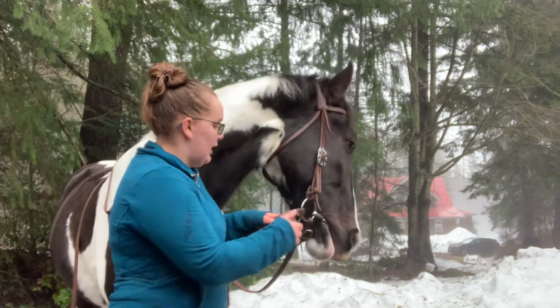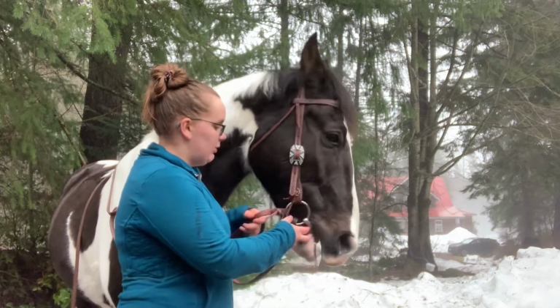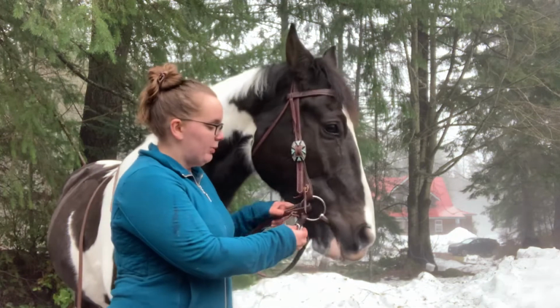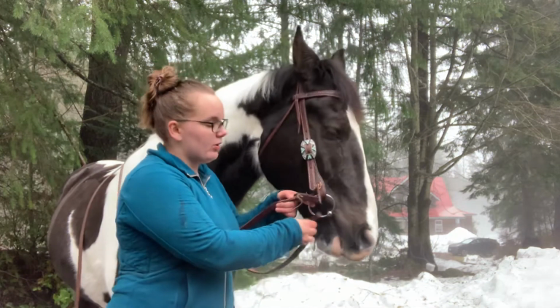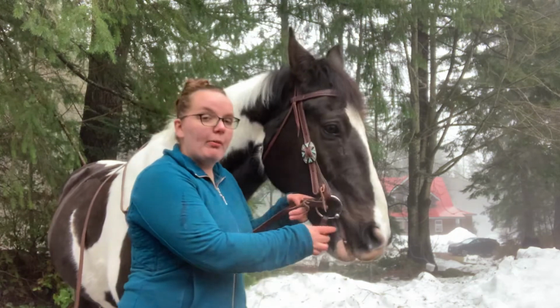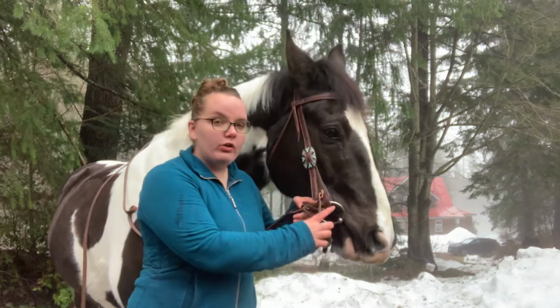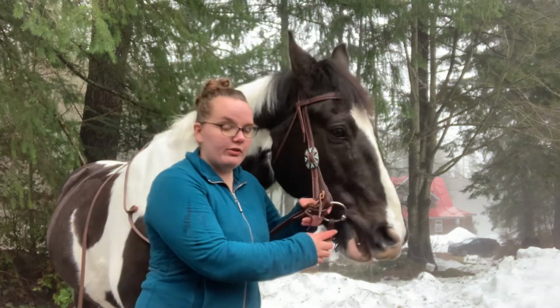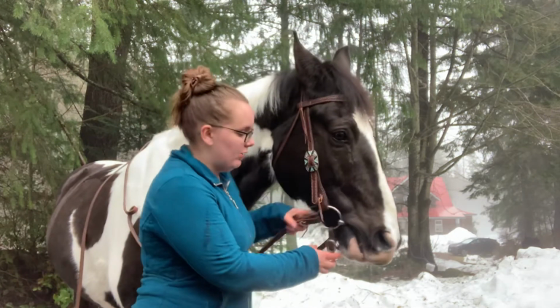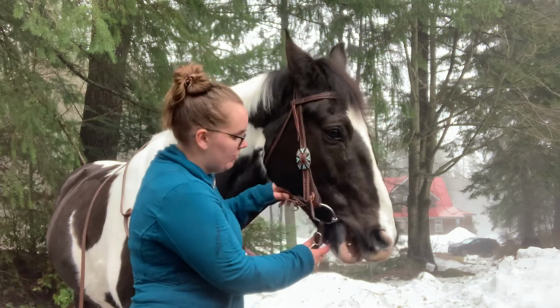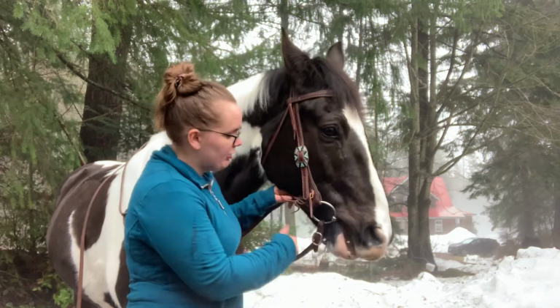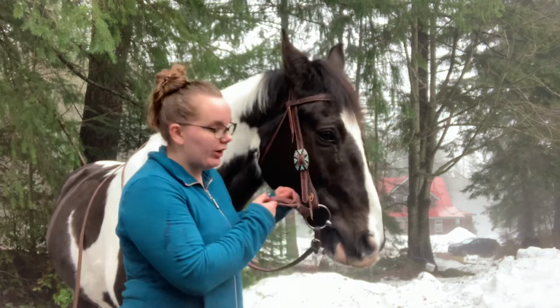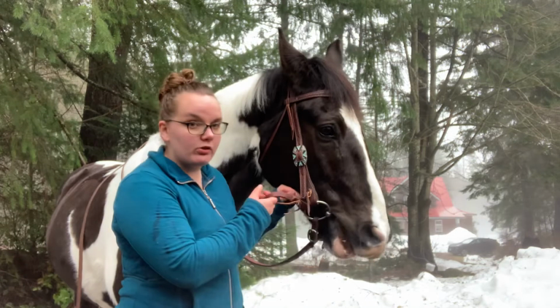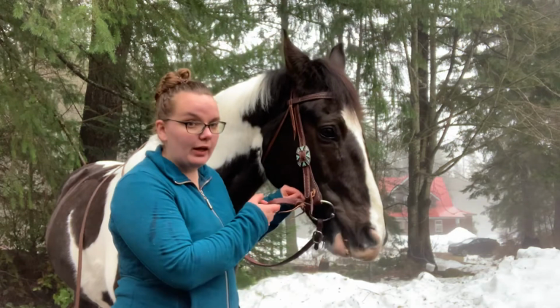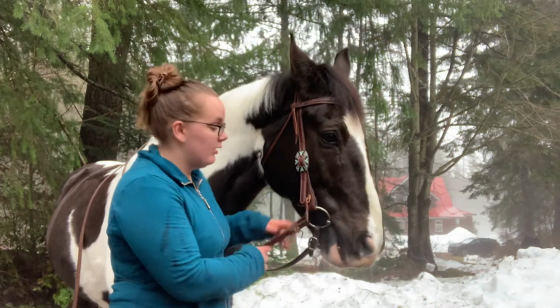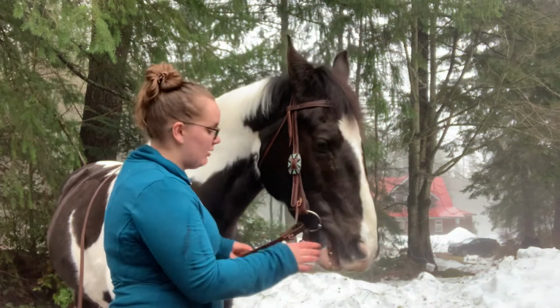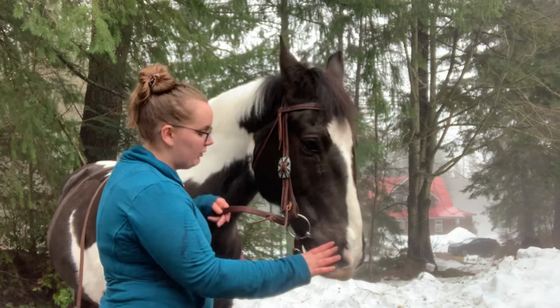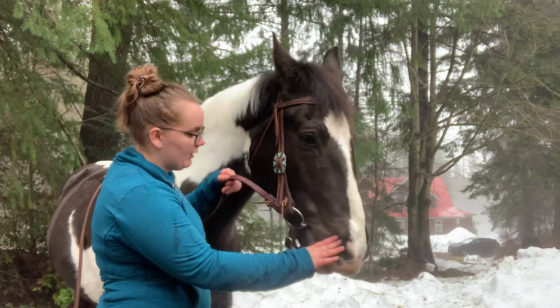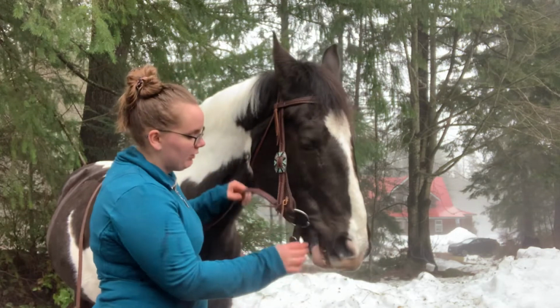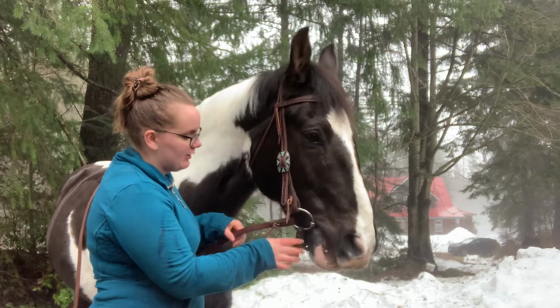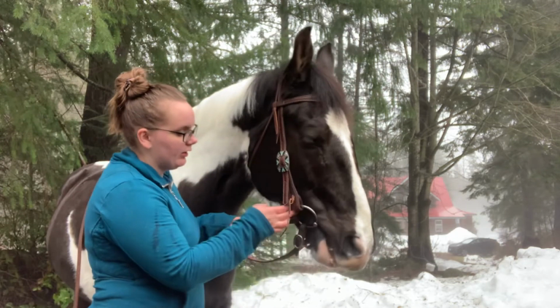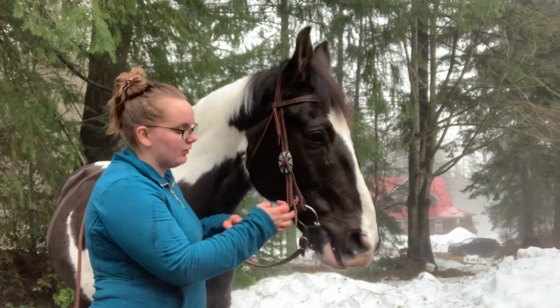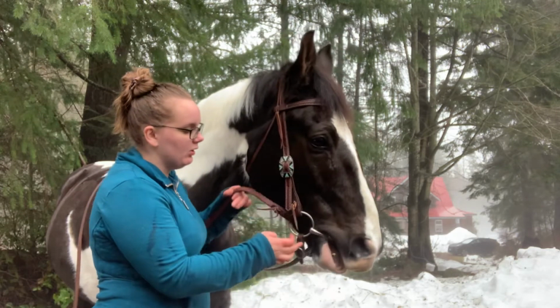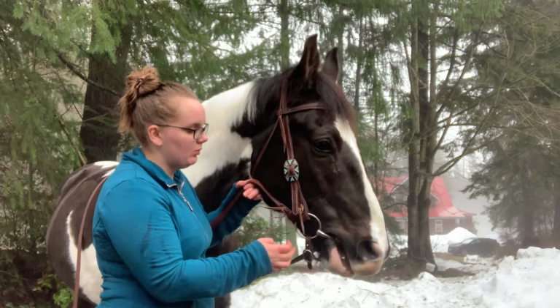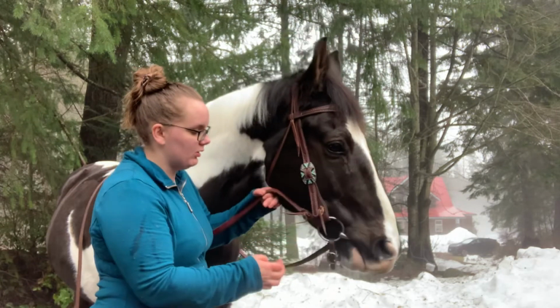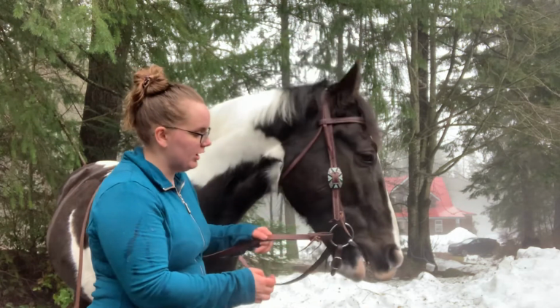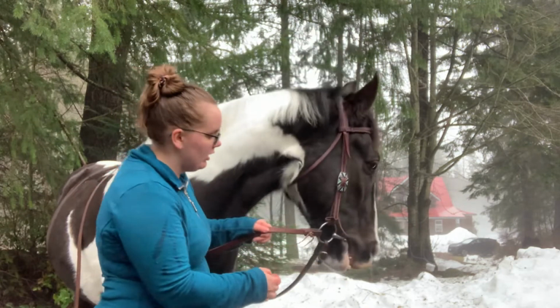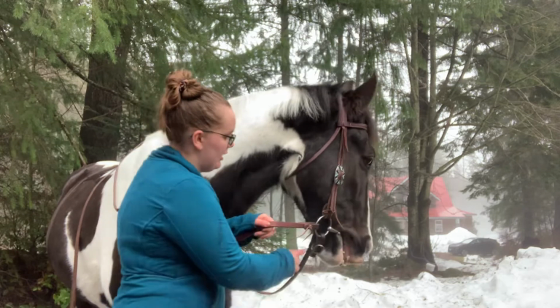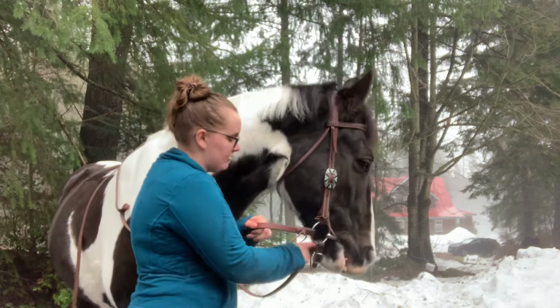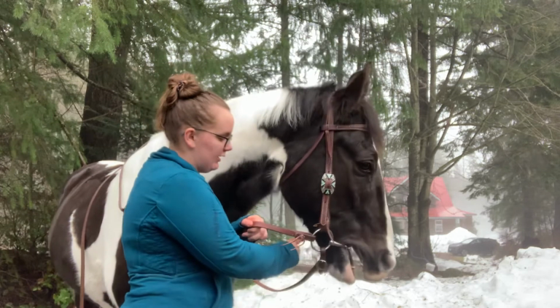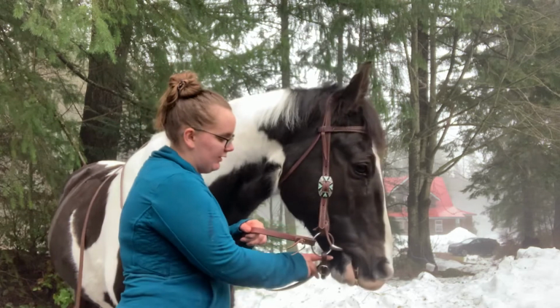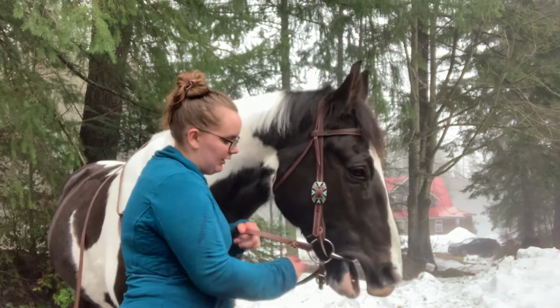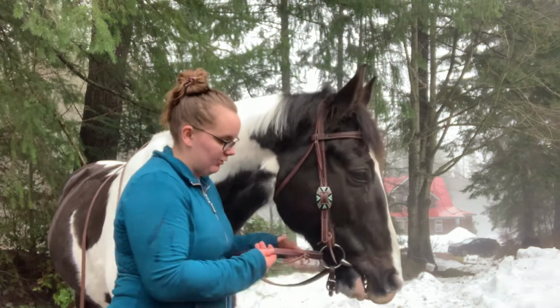When we put a curb strap onto a snaffle, we want to make sure it's under the rein. That way when we pick up on the reins it's not going to interfere with our communication, and it's going to stay nice and stable down there.